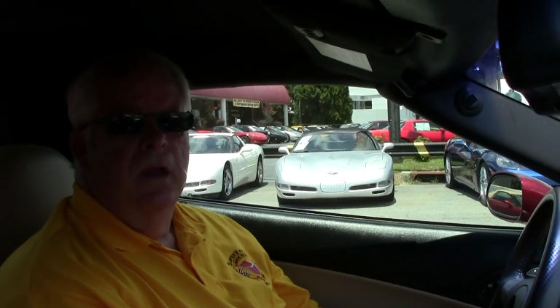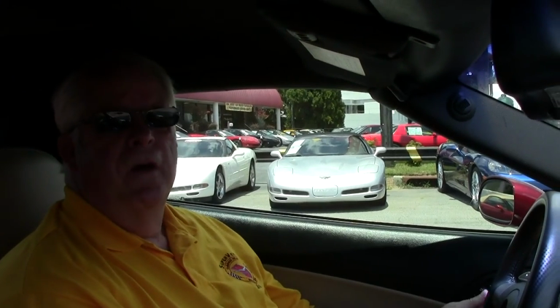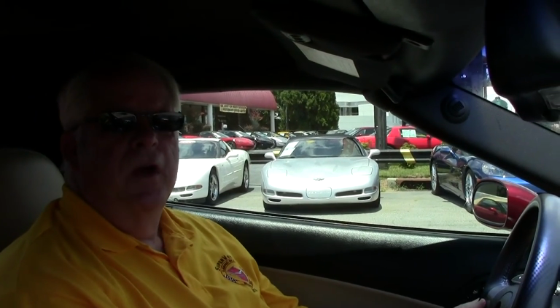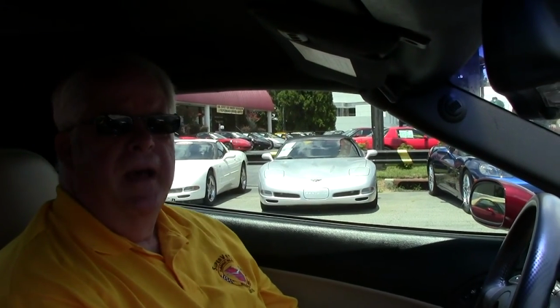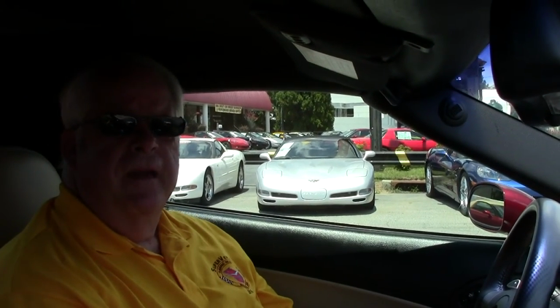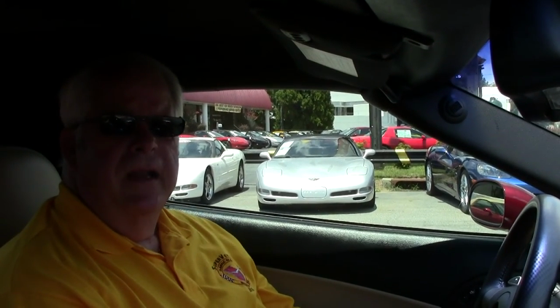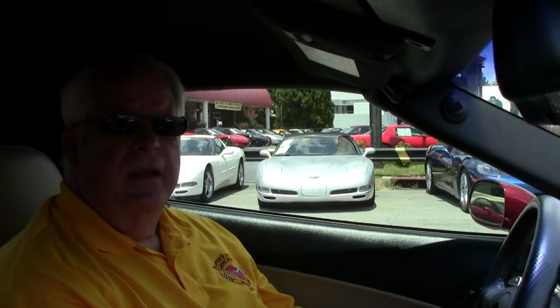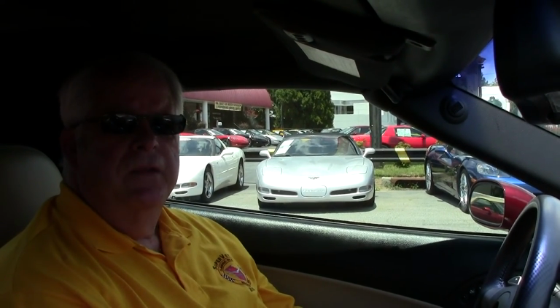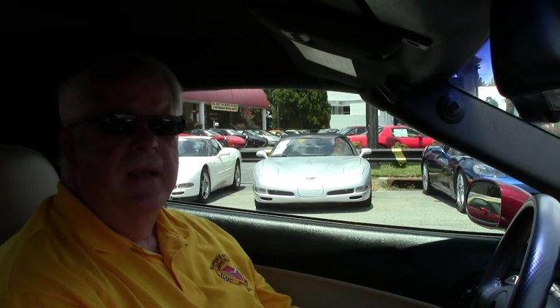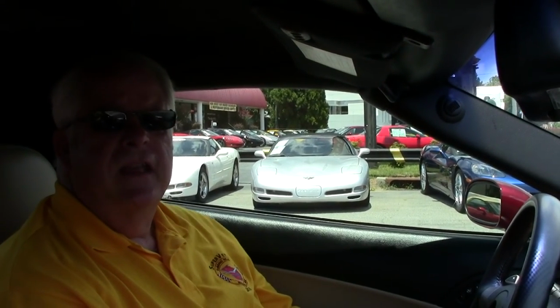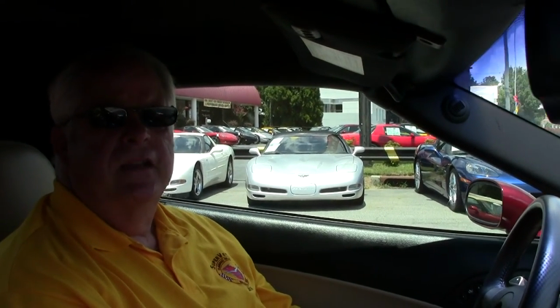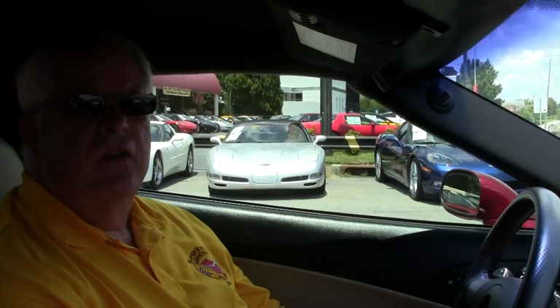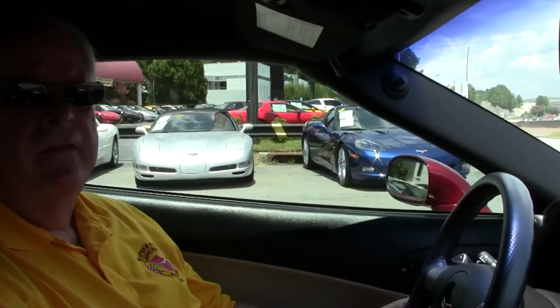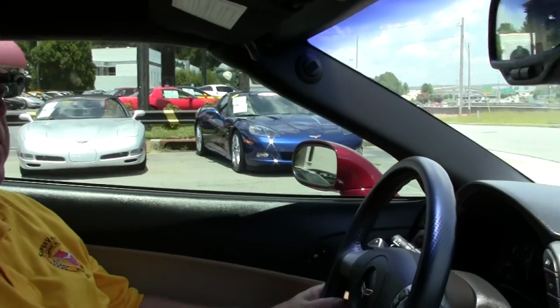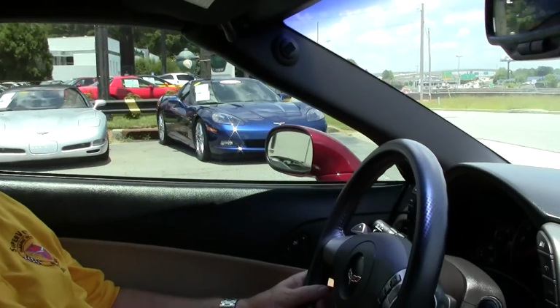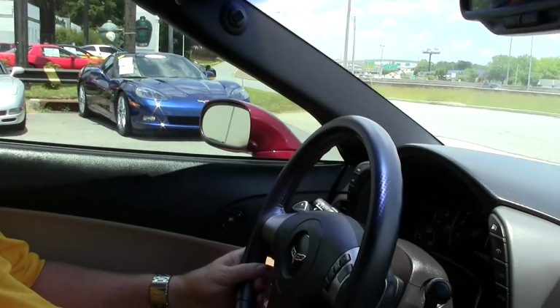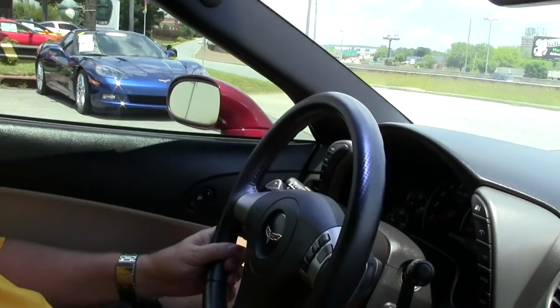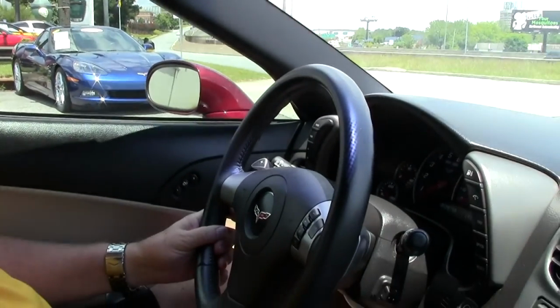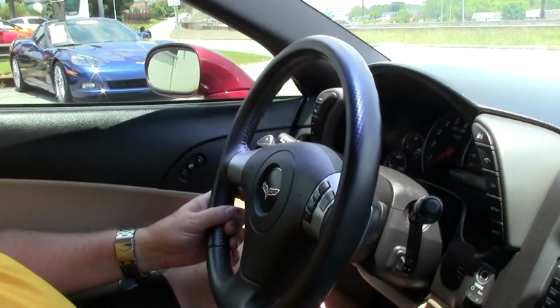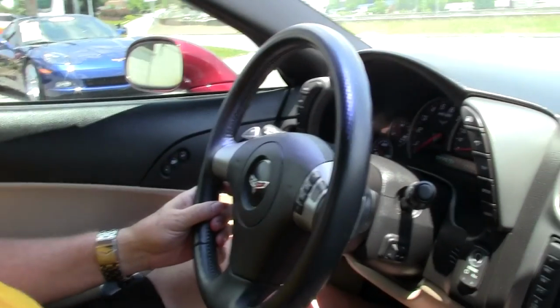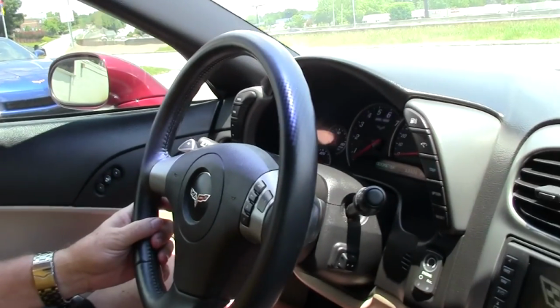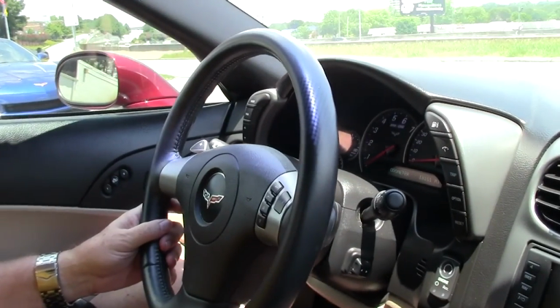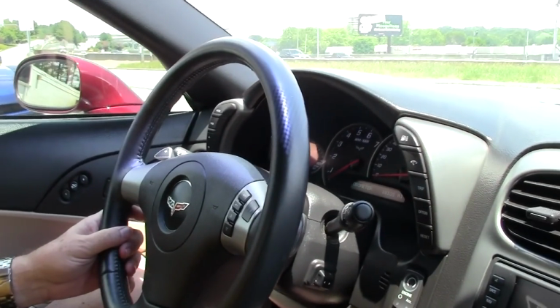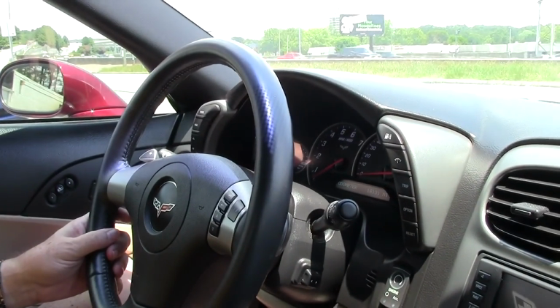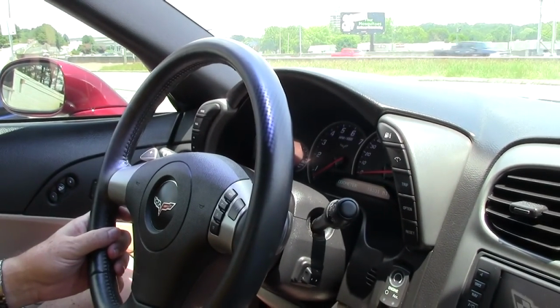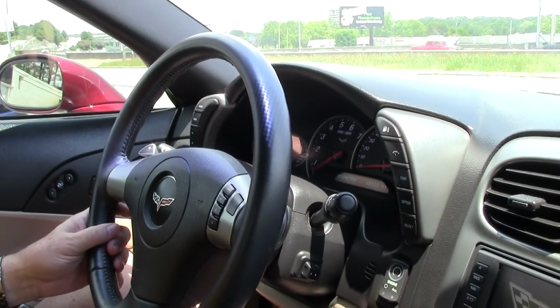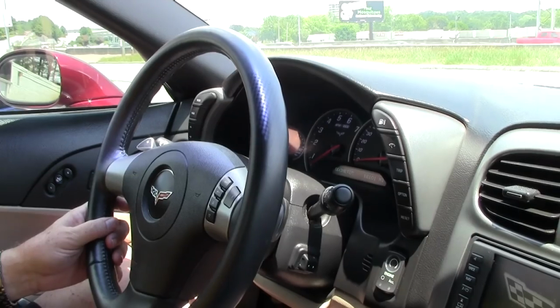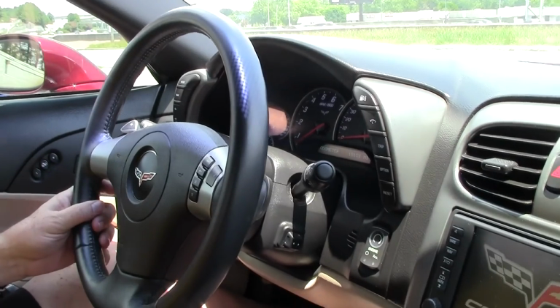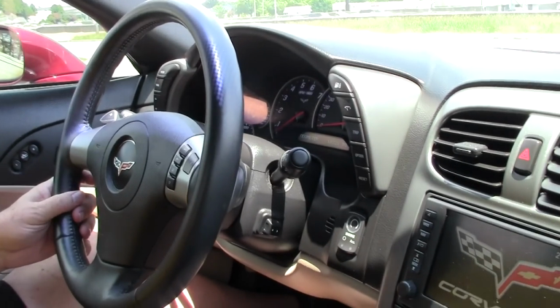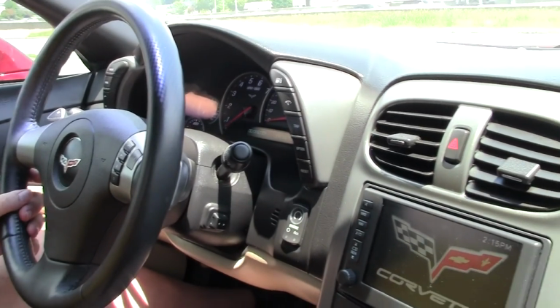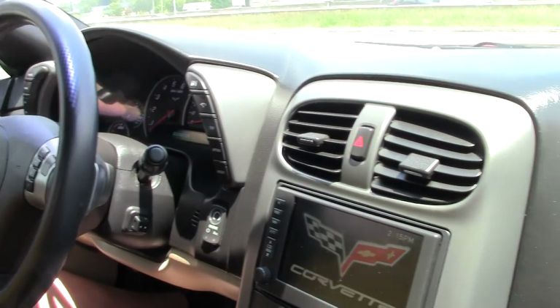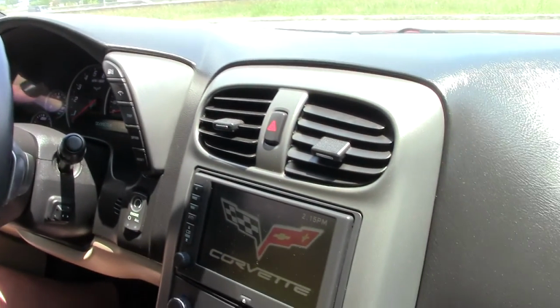Hello folks, welcome to Buy A Vet. My name is Rick Engel. Today I'm going to take you on a test drive in this 2007 3LT, which I feel that you'll enjoy.